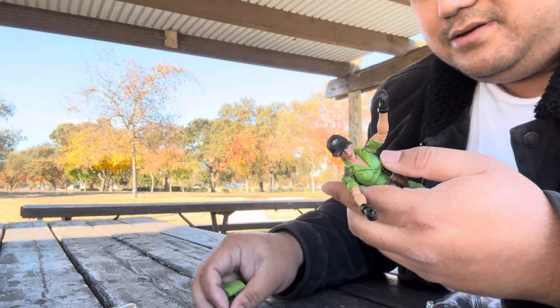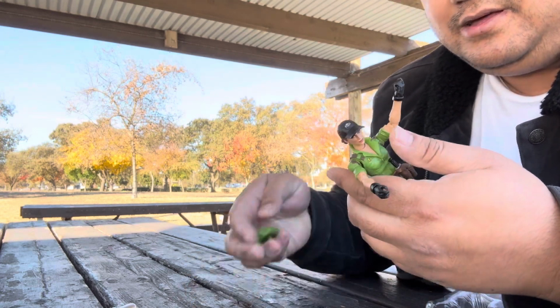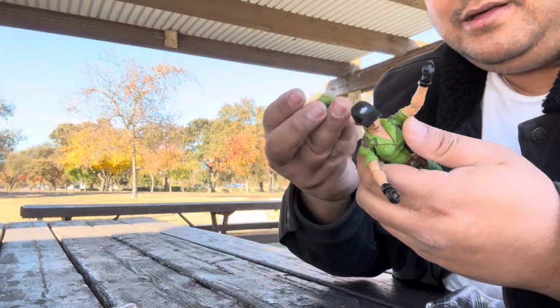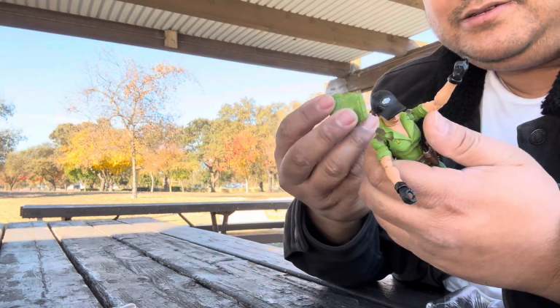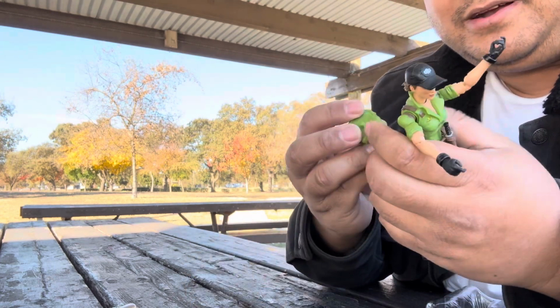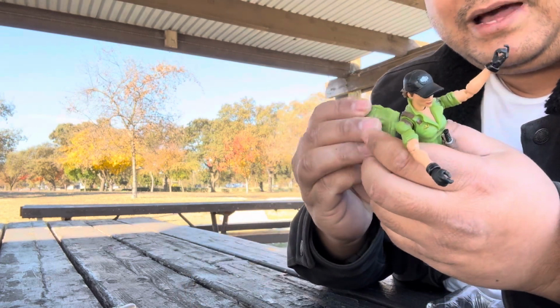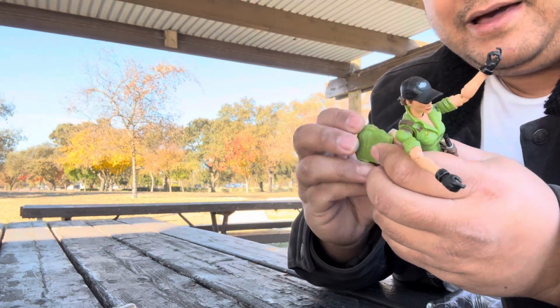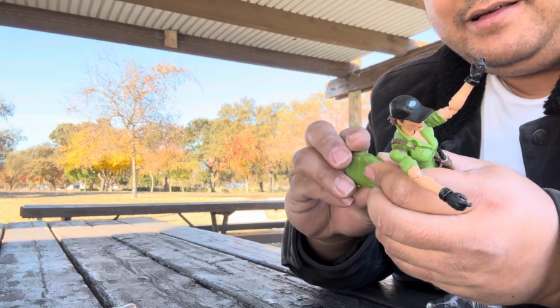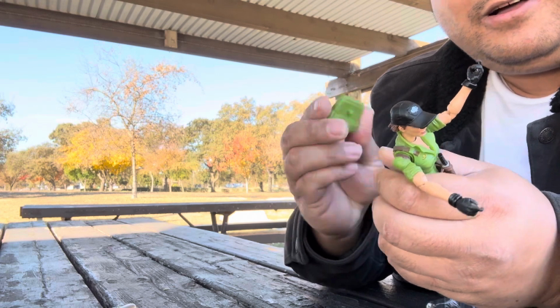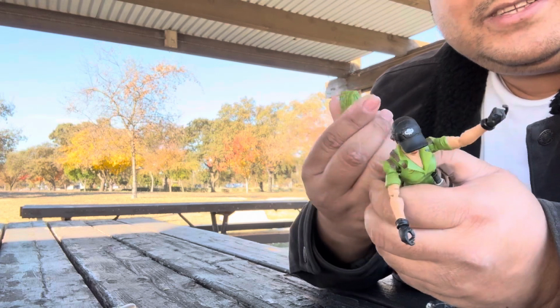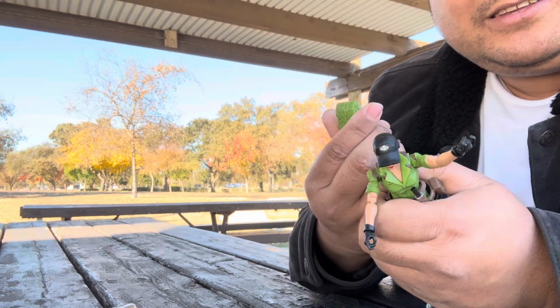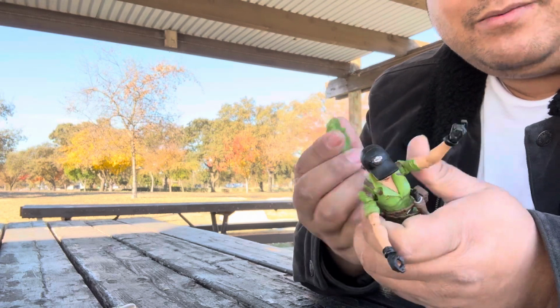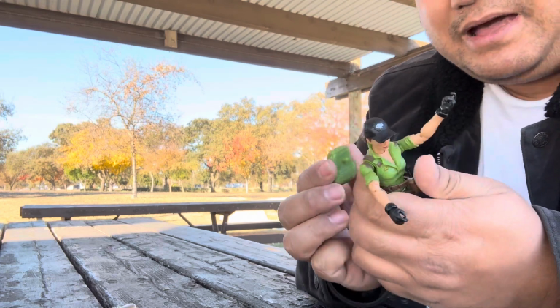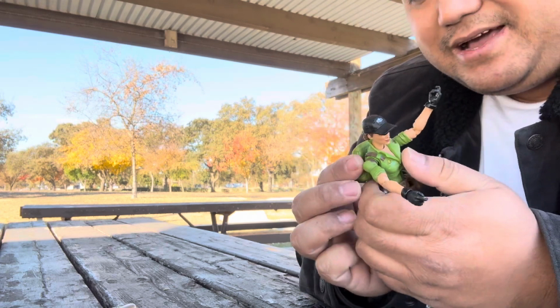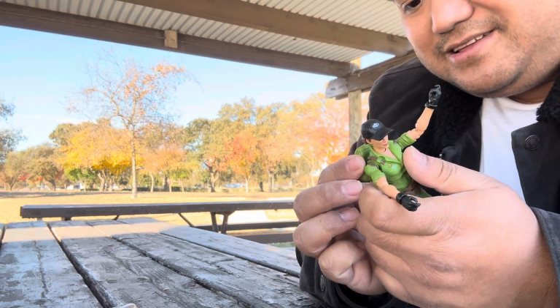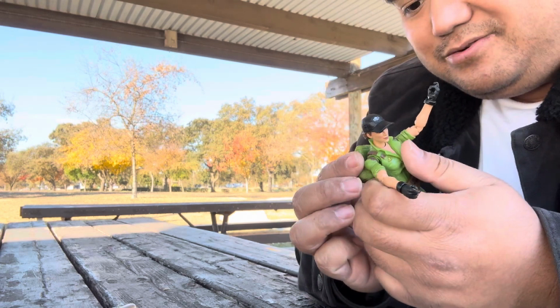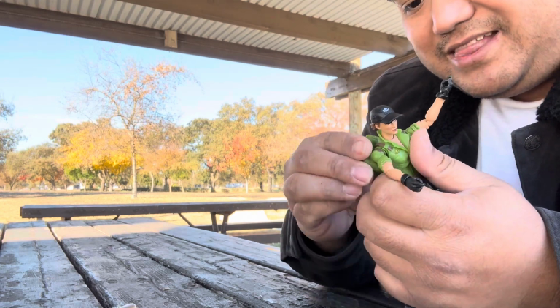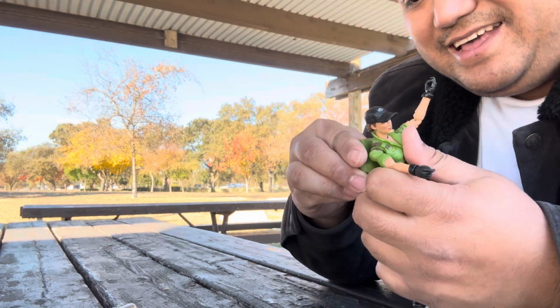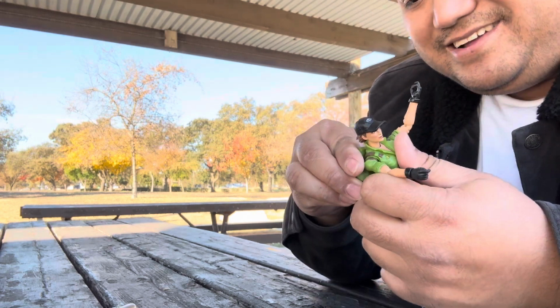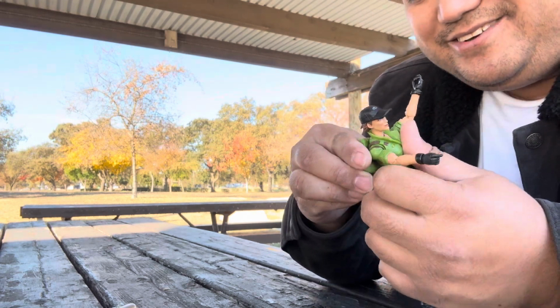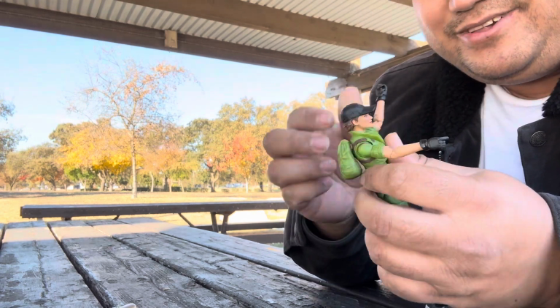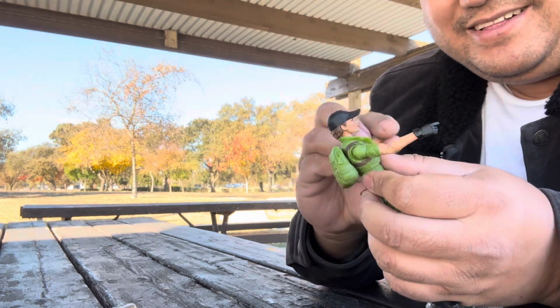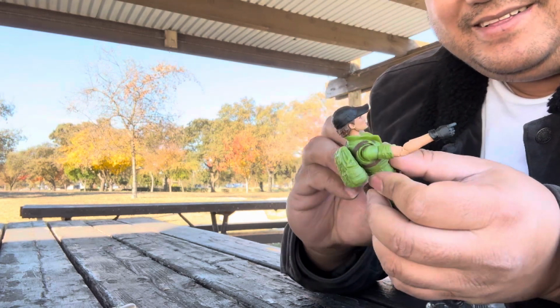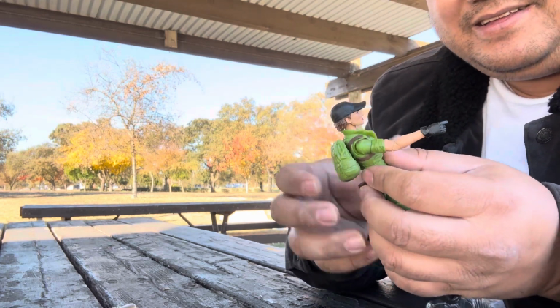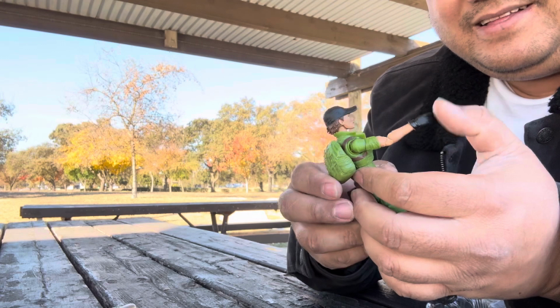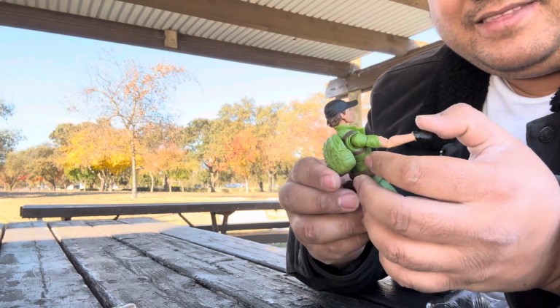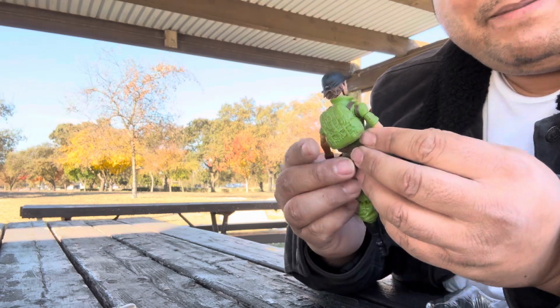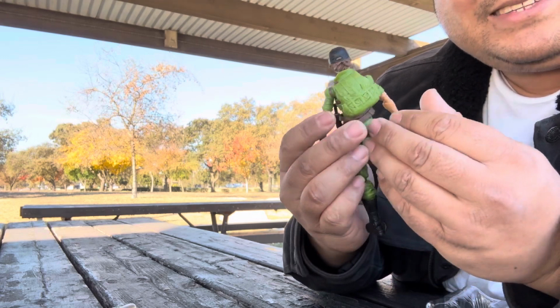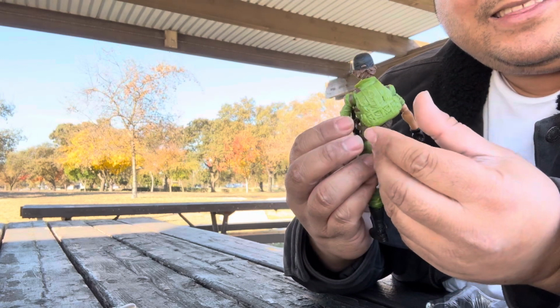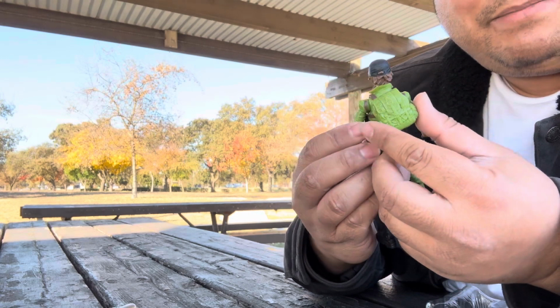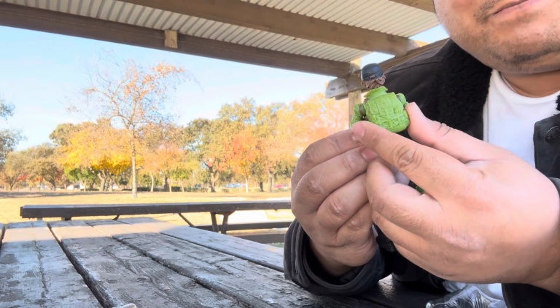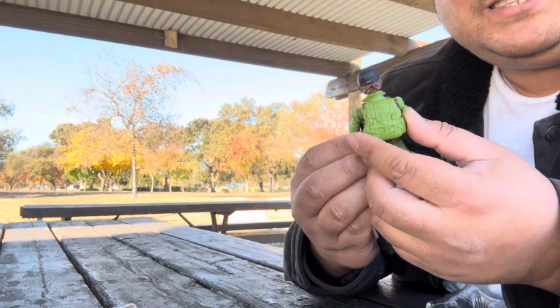Let's put on the backpack. All the GI Joes come with backpacks, which I like — they're really cool. The backpack is like their badge piece.